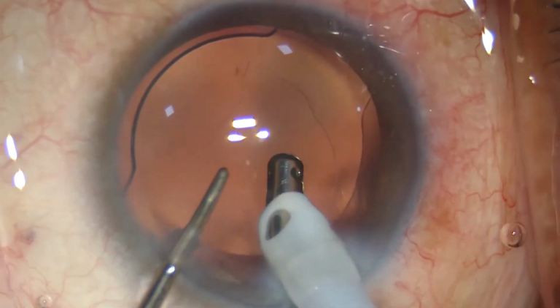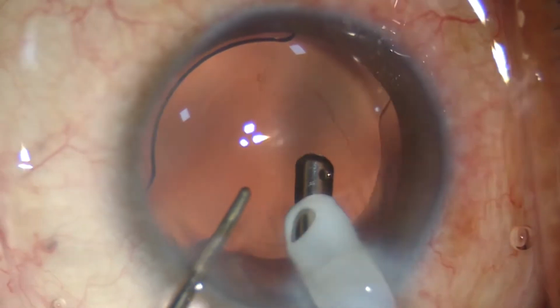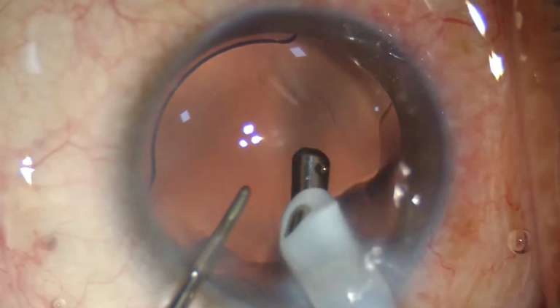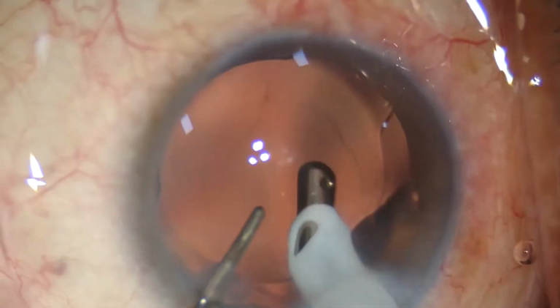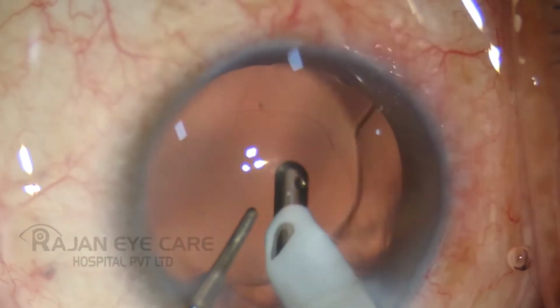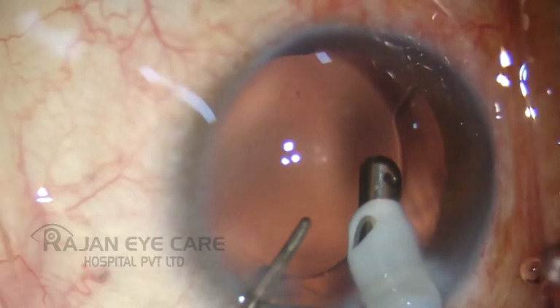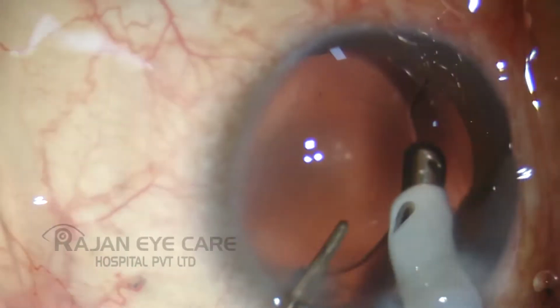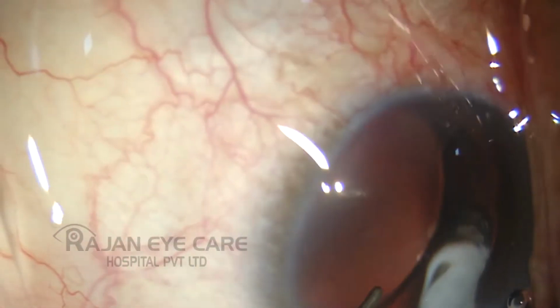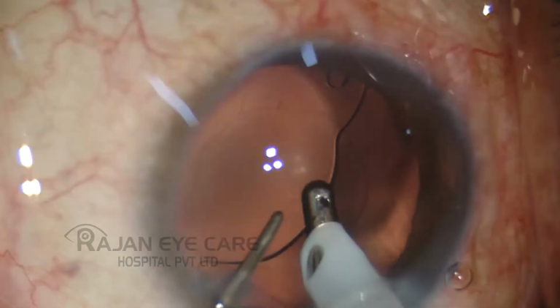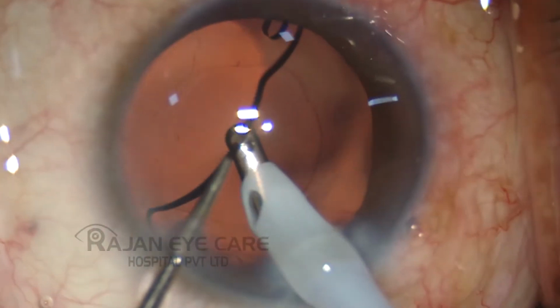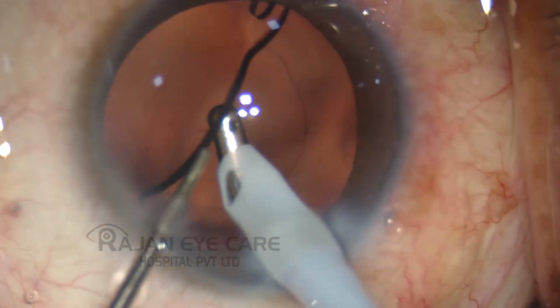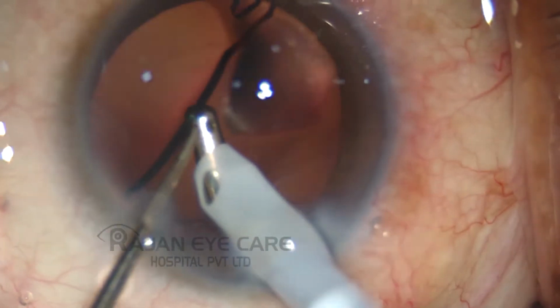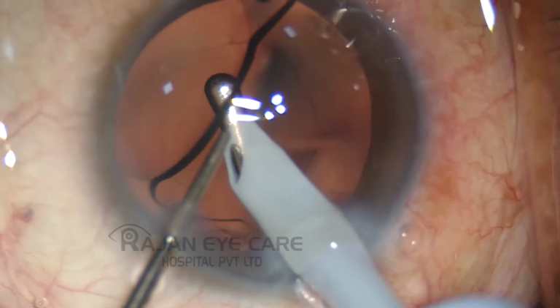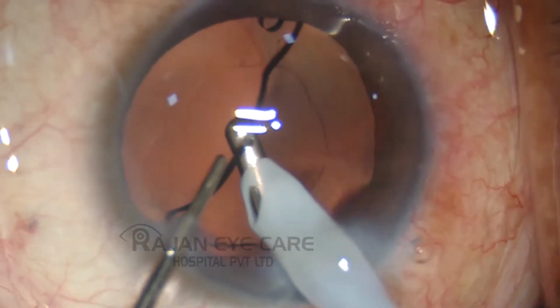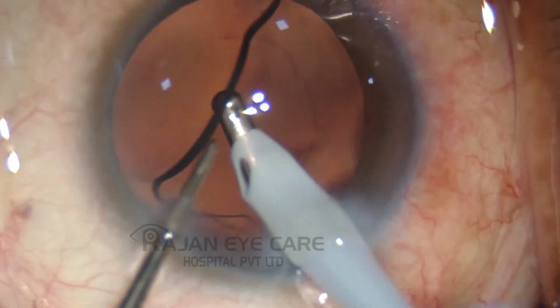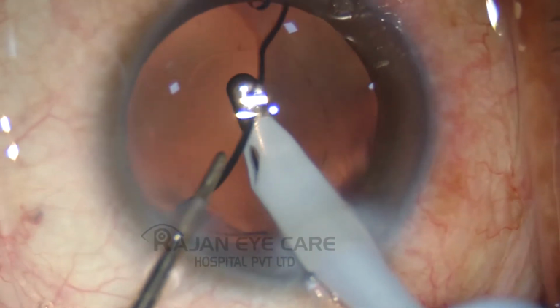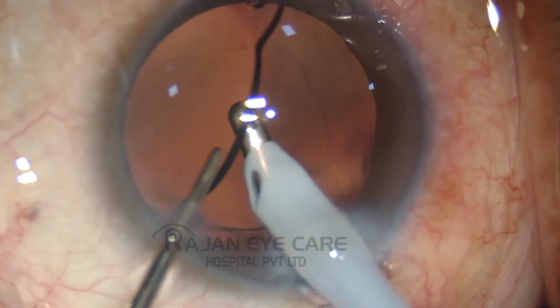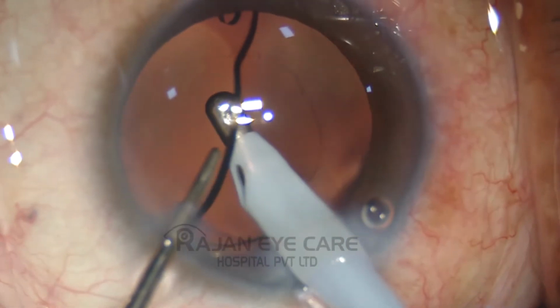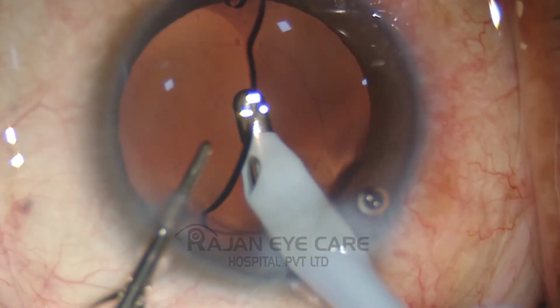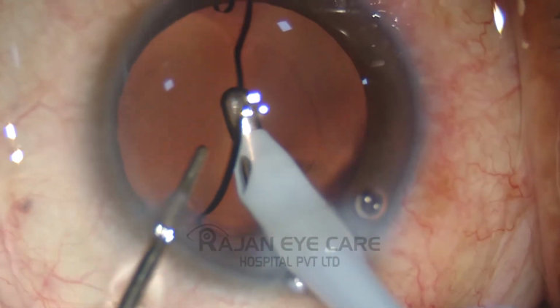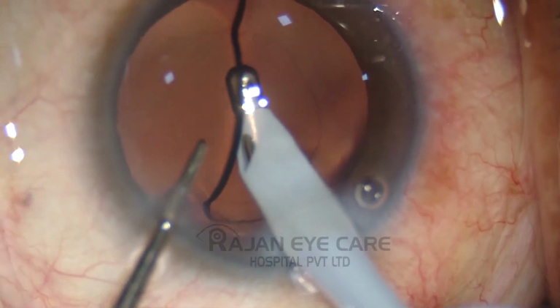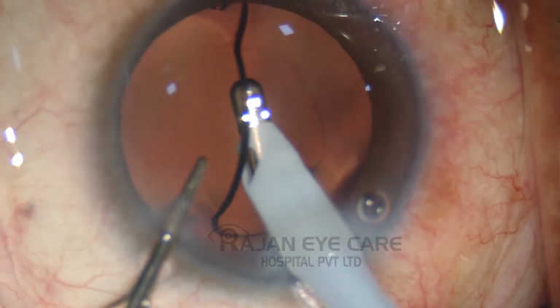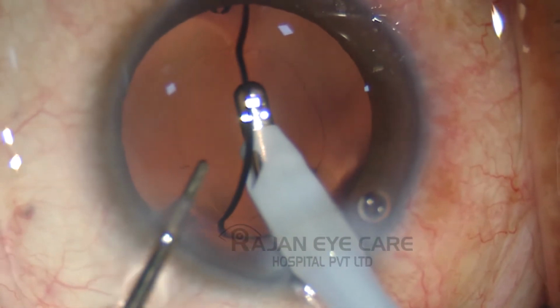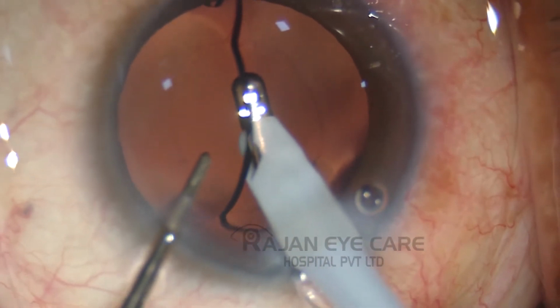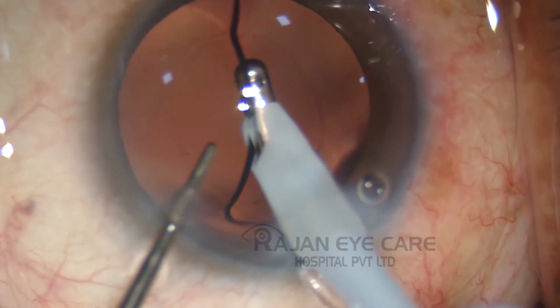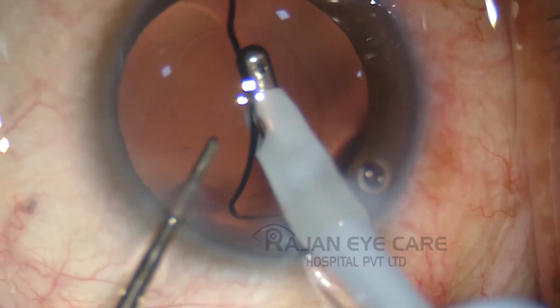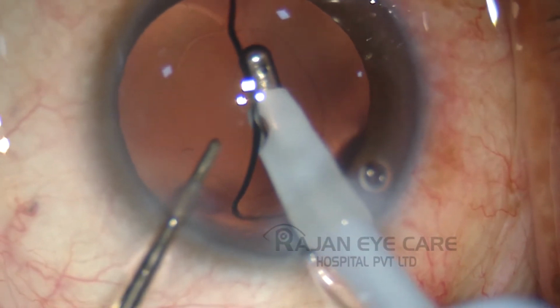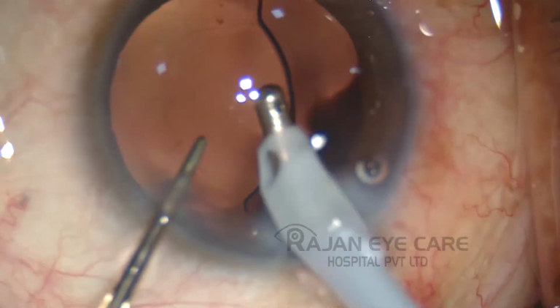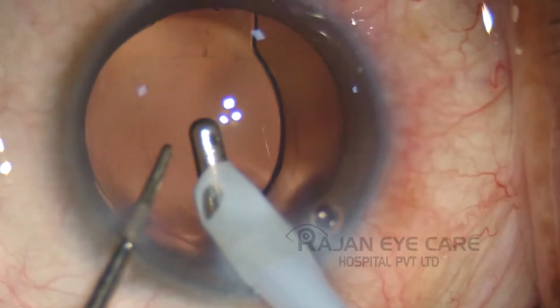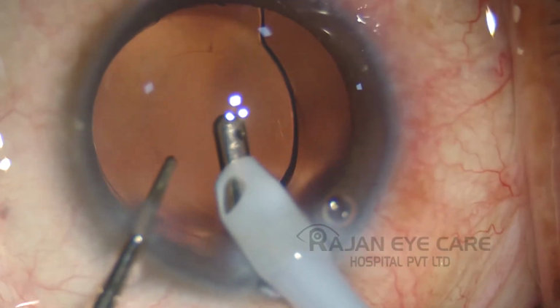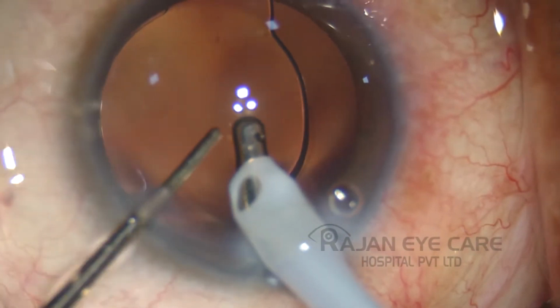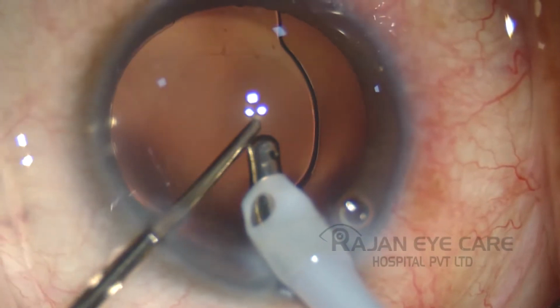This video shows how to do a behind-the-eye-well wash up of viscoelastic after phaco emulsification. Why is it important to completely wash out the viscoelastic from the anterior chamber after phaco?